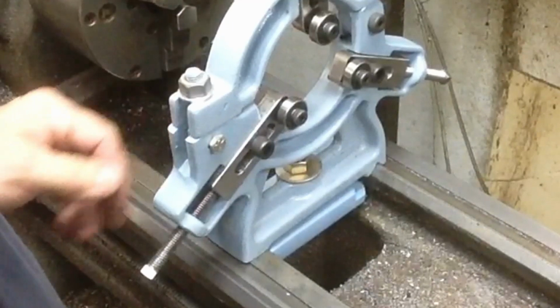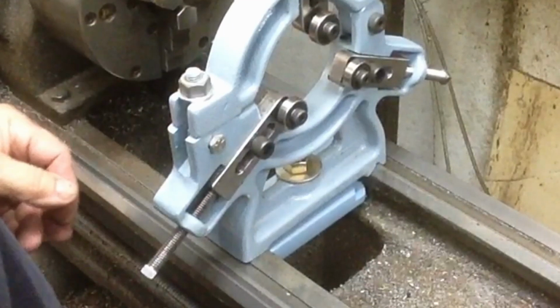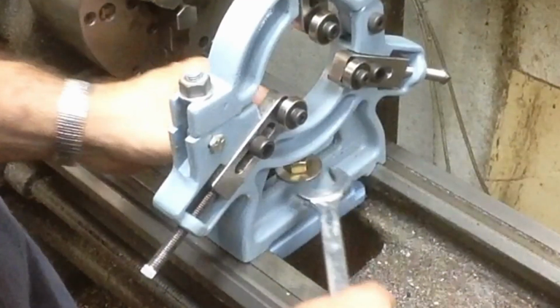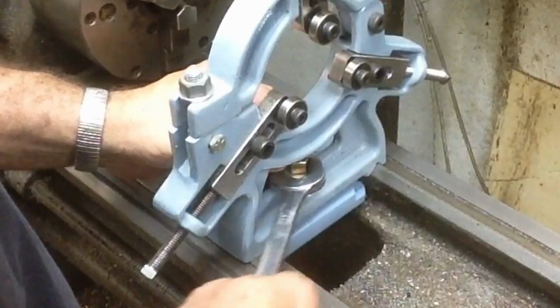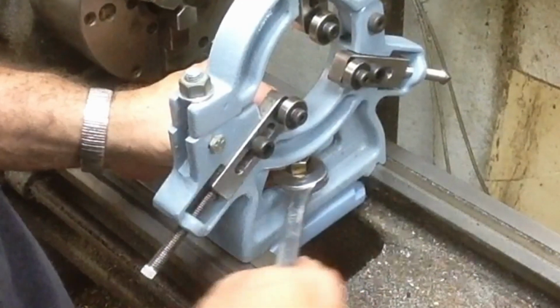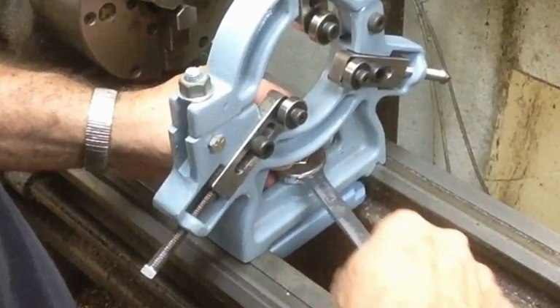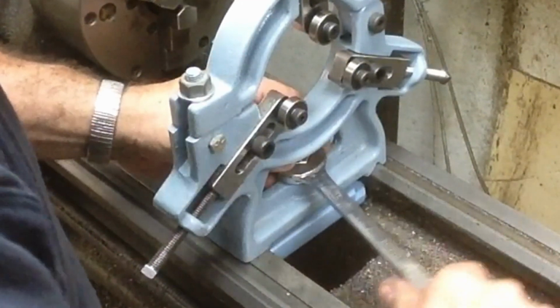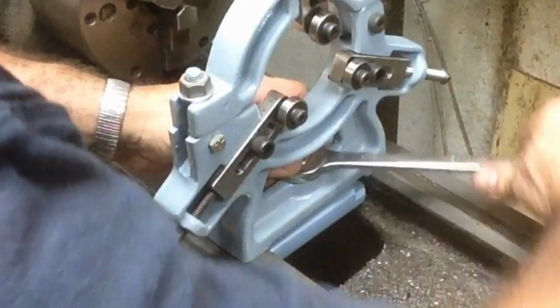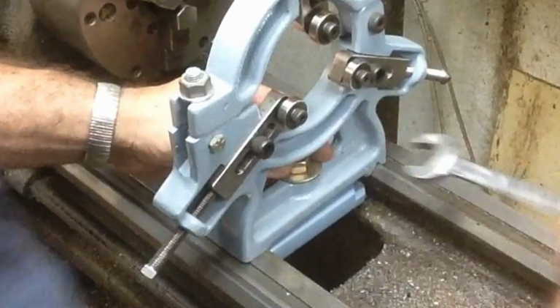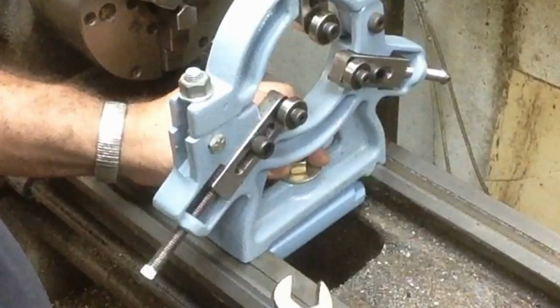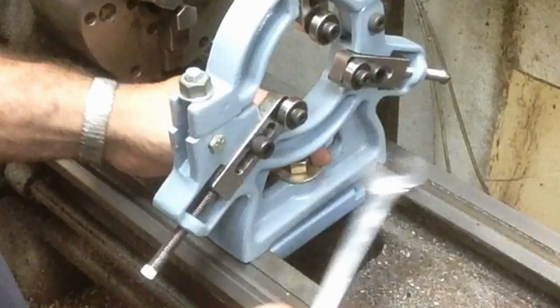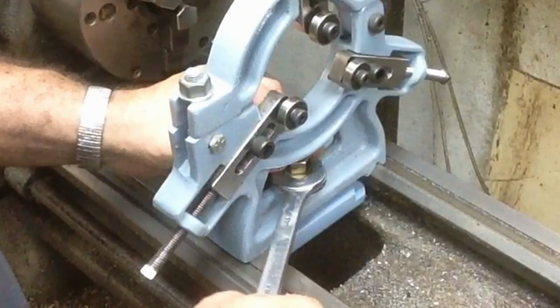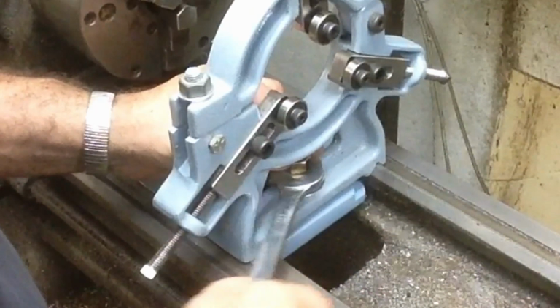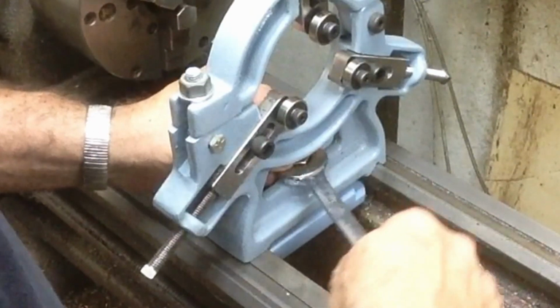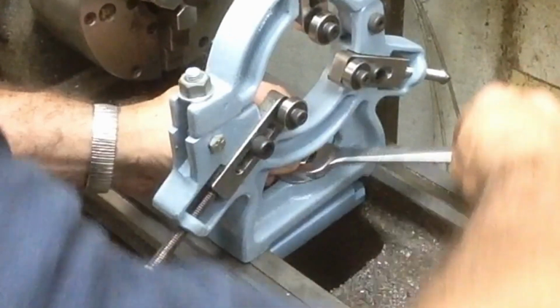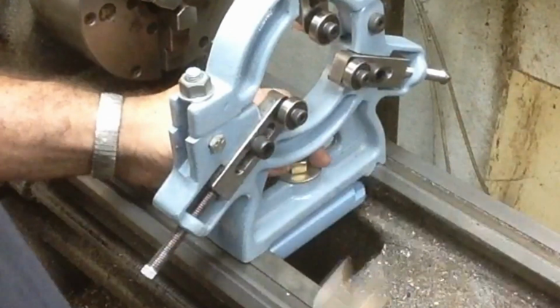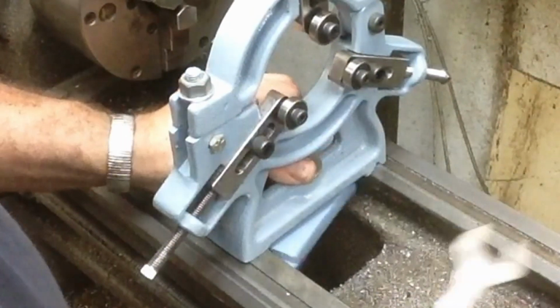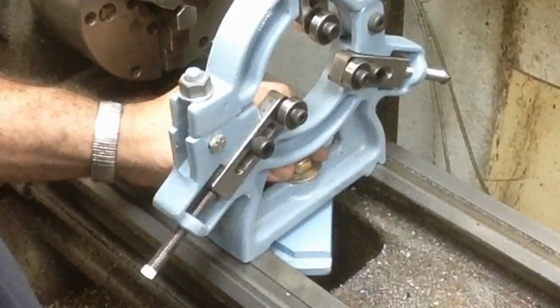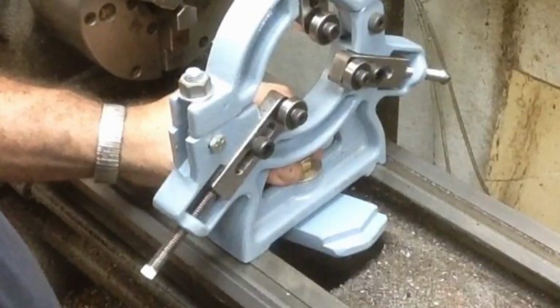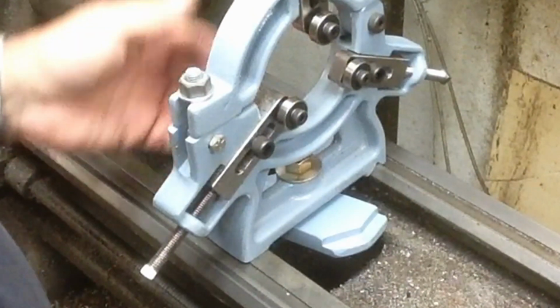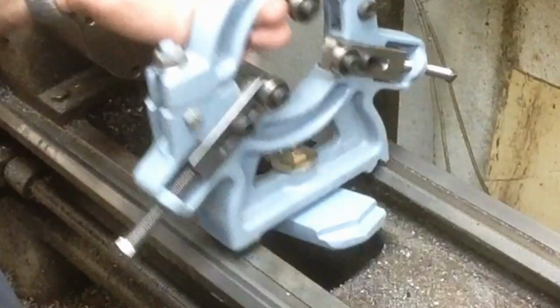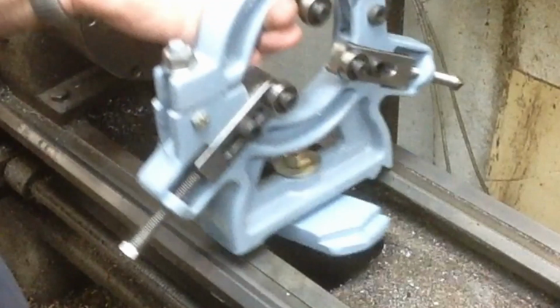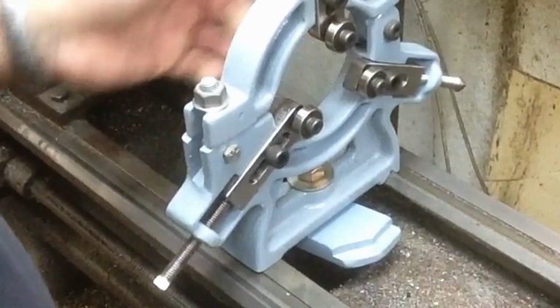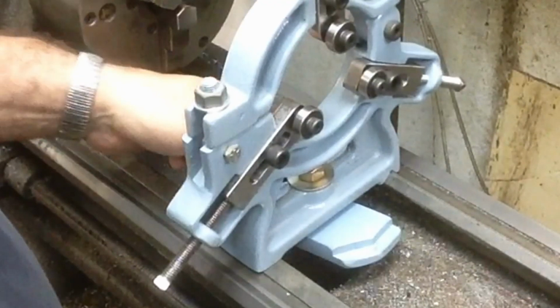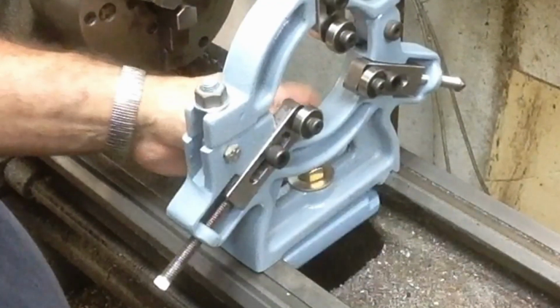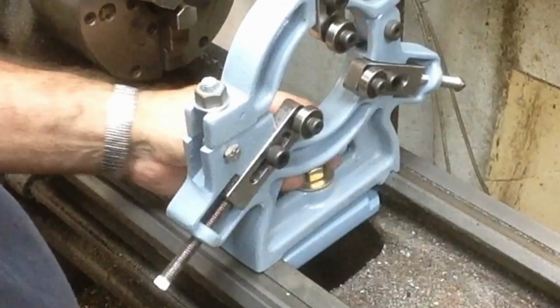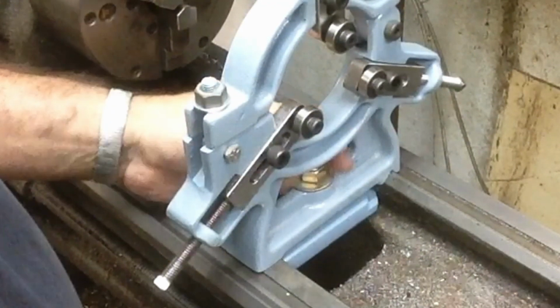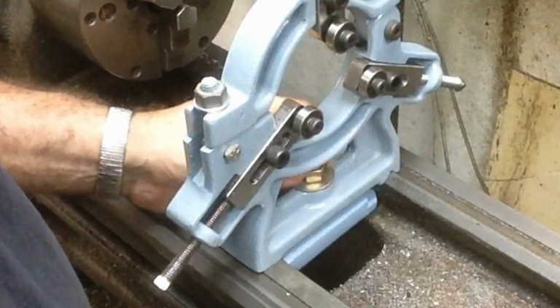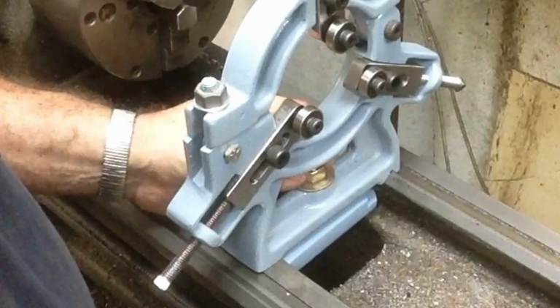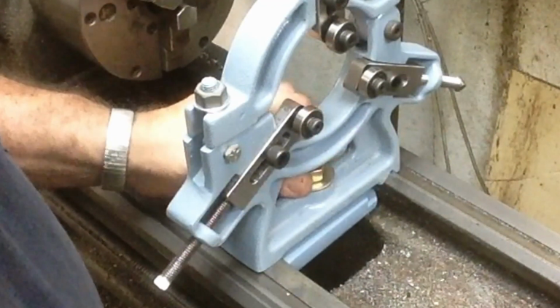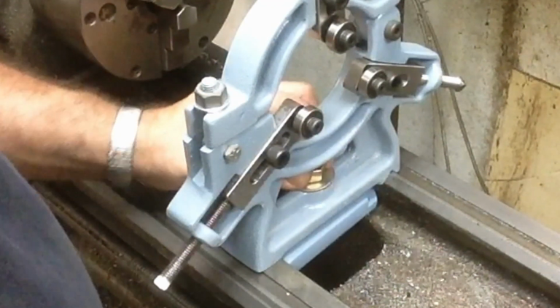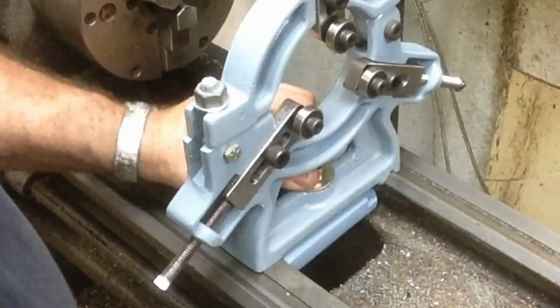That's how I do brackets for mounting stuff underneath when I can. You can't do it with everything, but on stuff like a steady rest it's quick and easy - off and on. Hopefully that's something you can utilize if you feel it's worth doing.